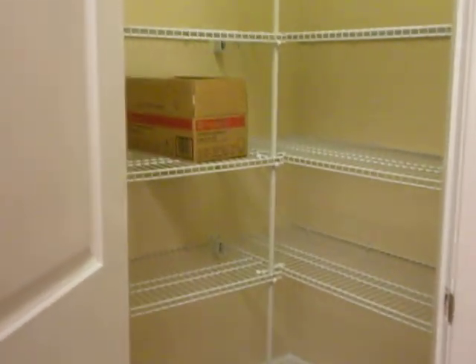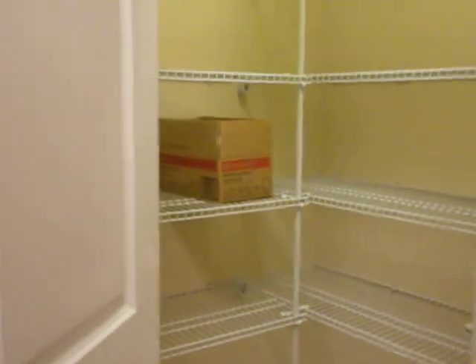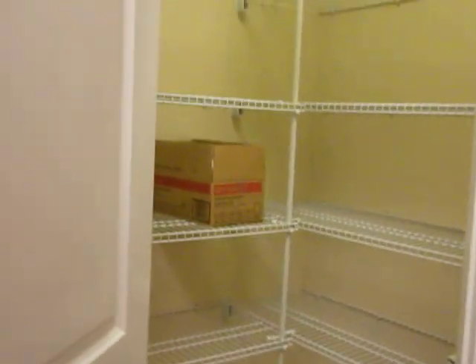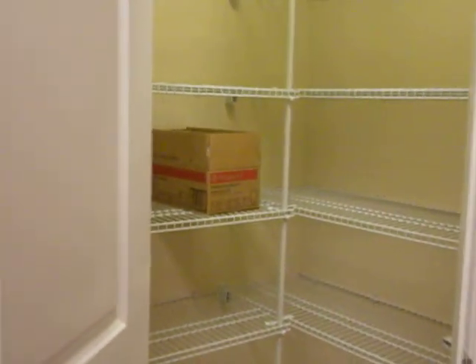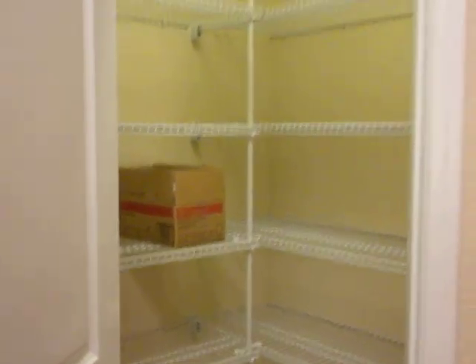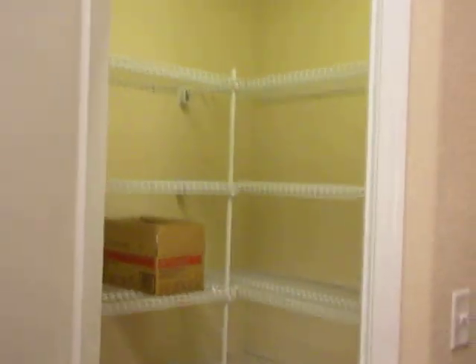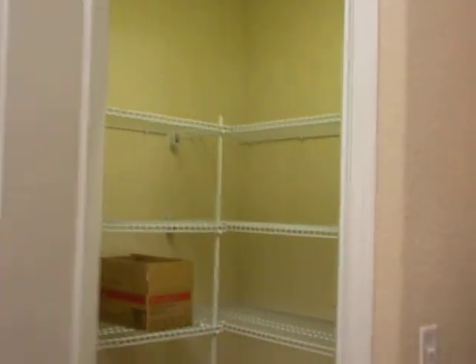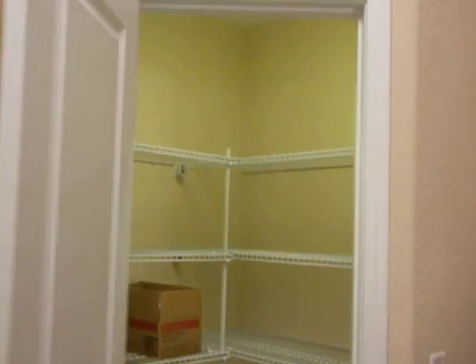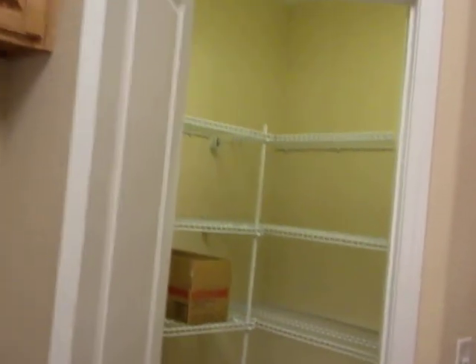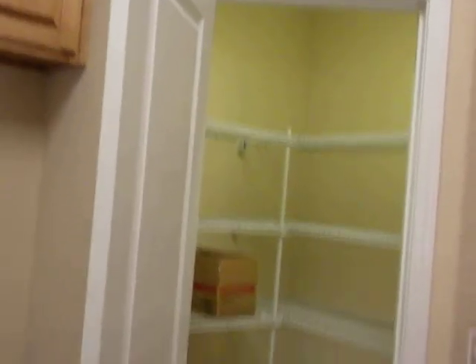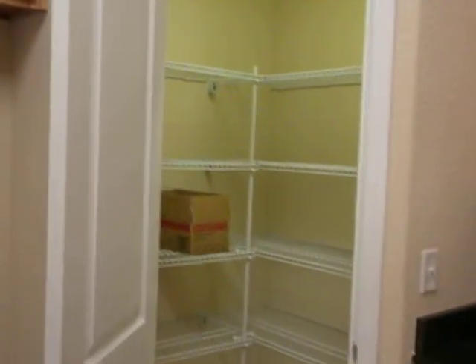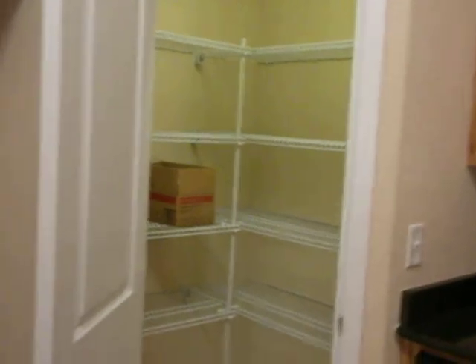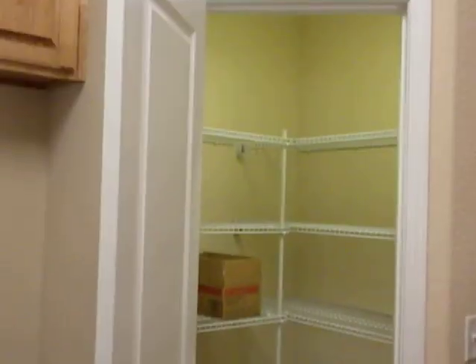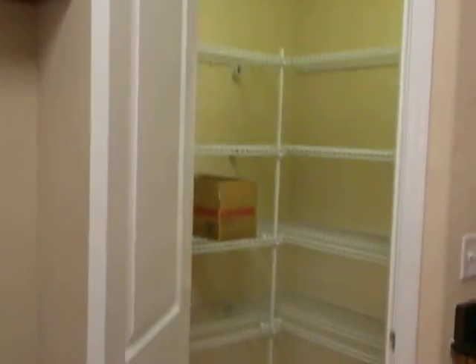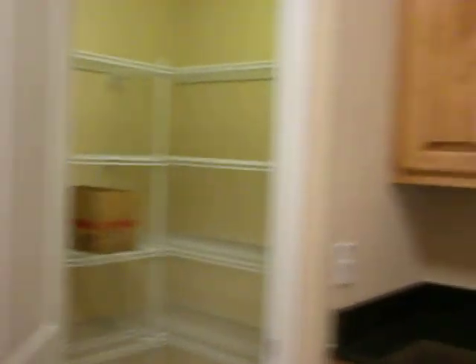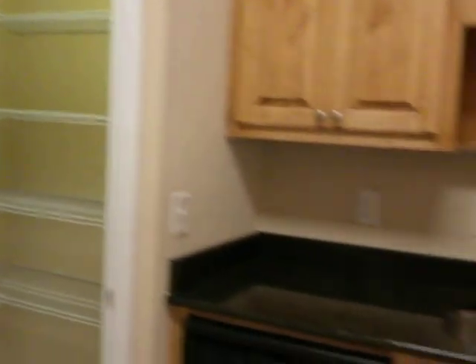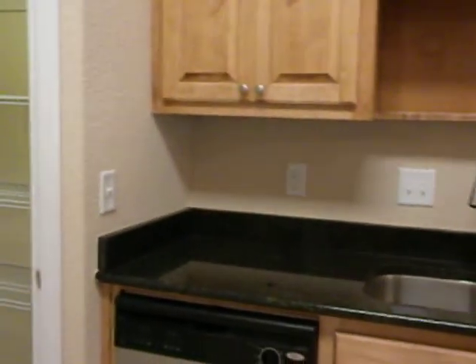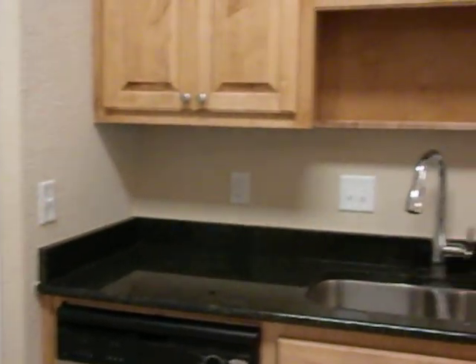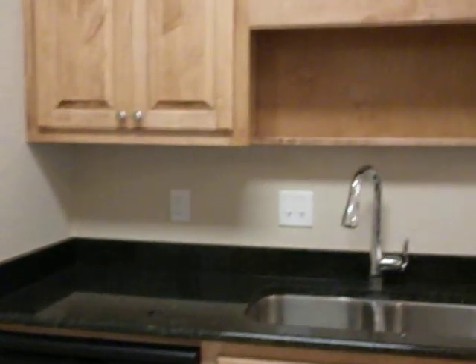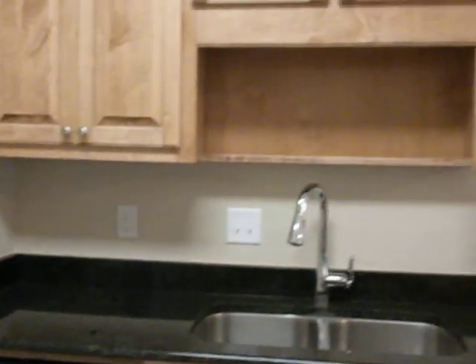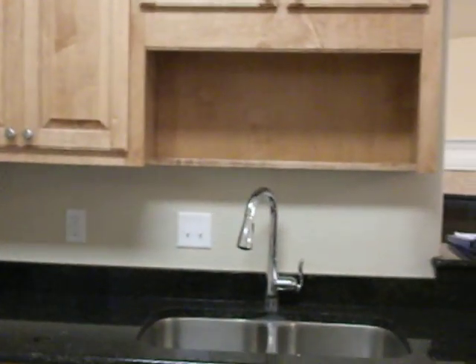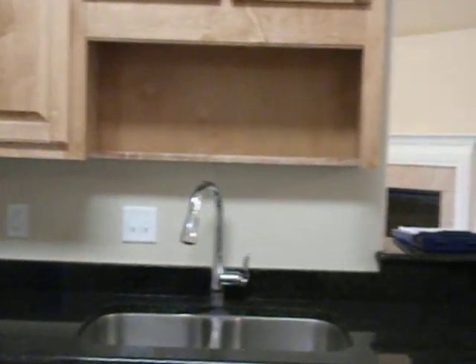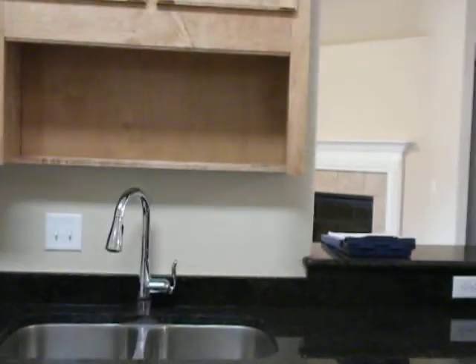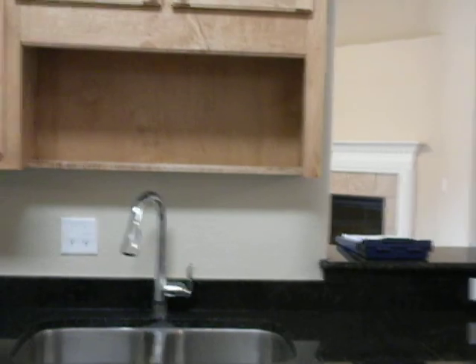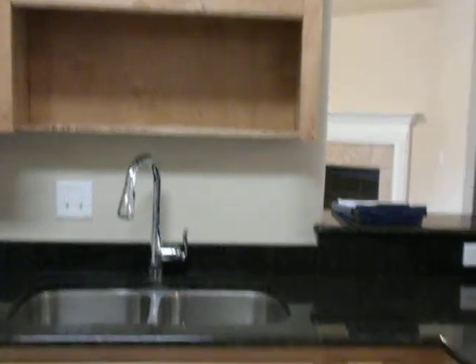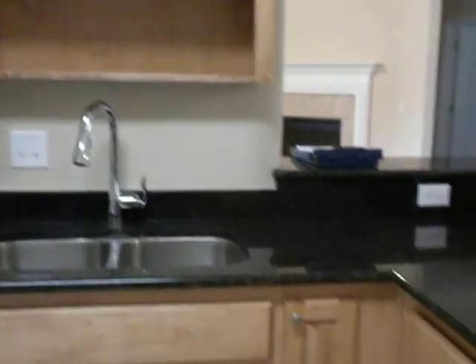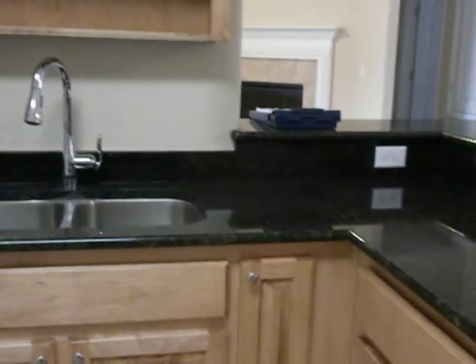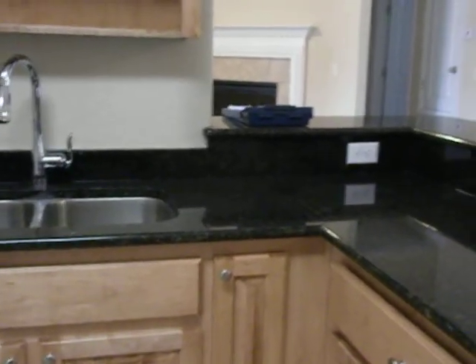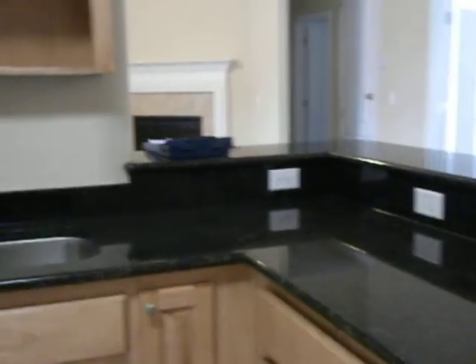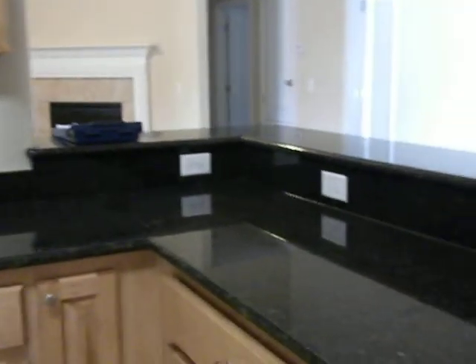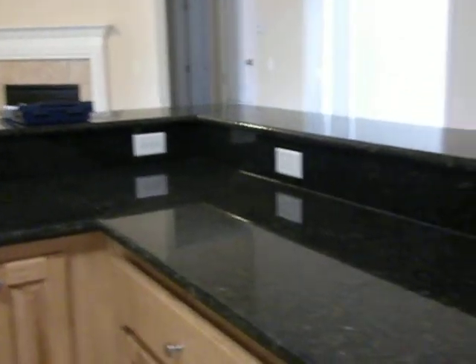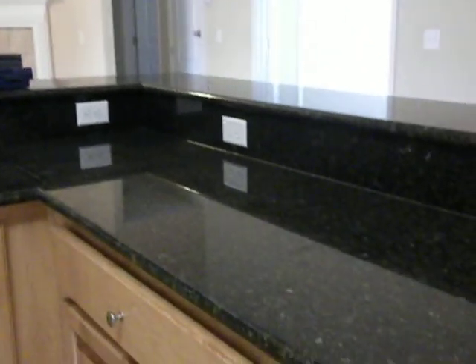Recording again. We're at 6083 Dragonfly. I'm in the kitchen. The kitchen has mid-range colored wood cabinets and black granite.